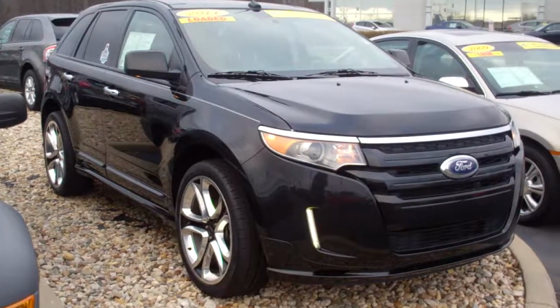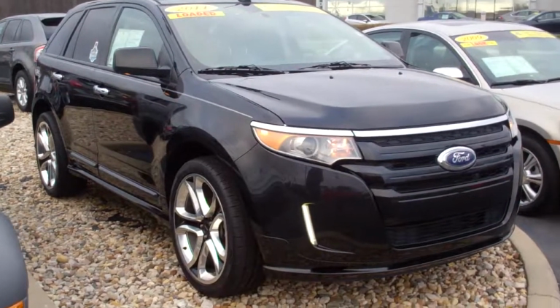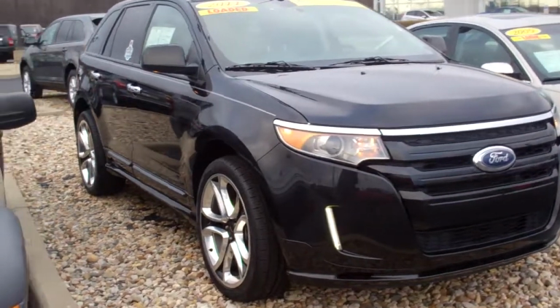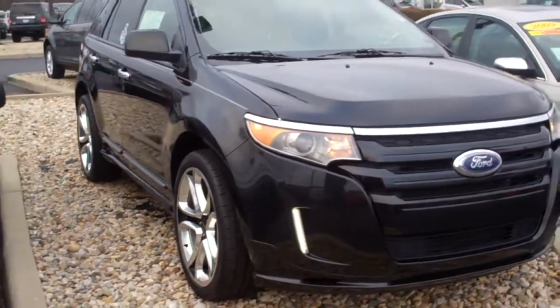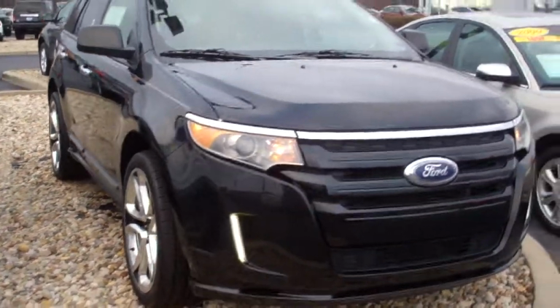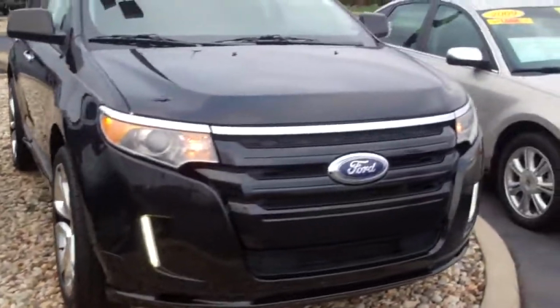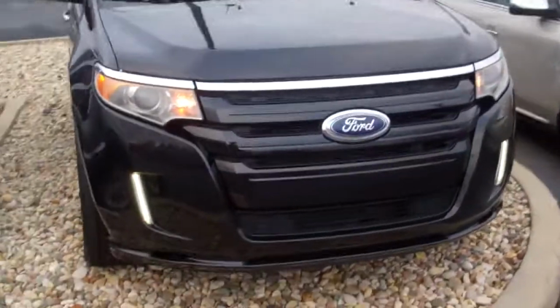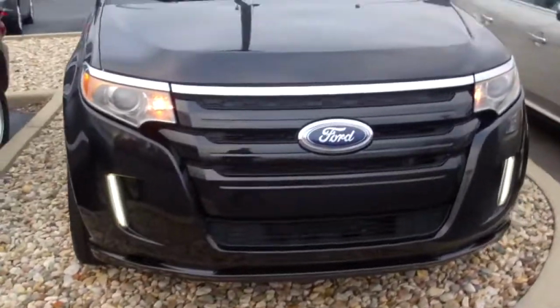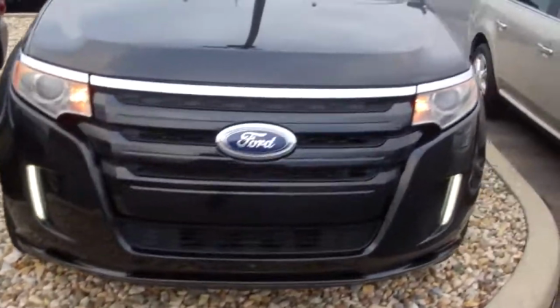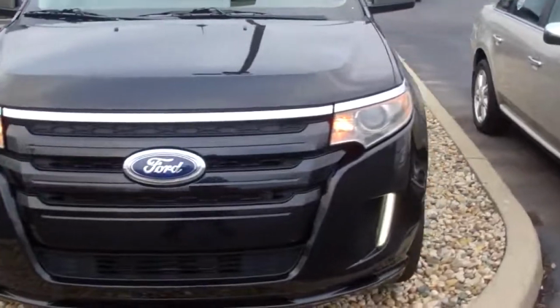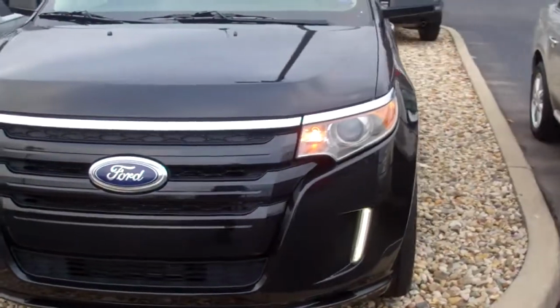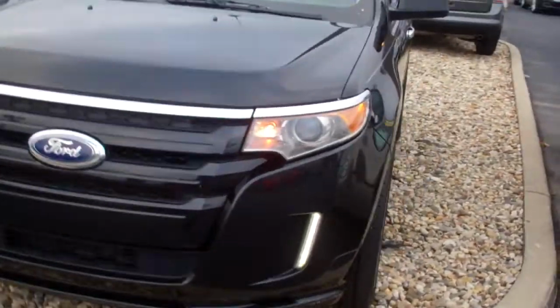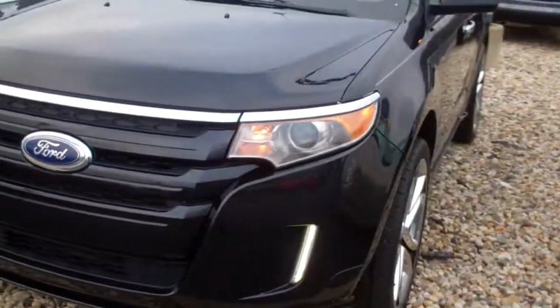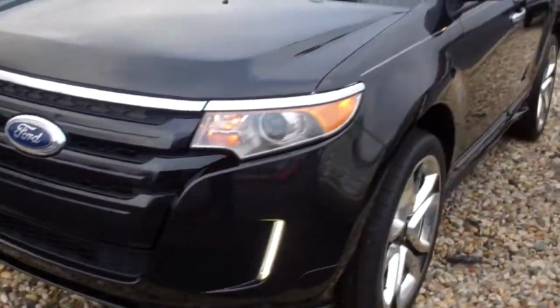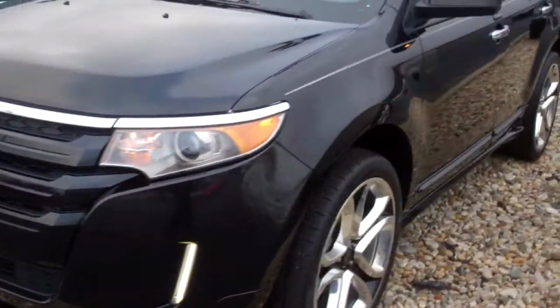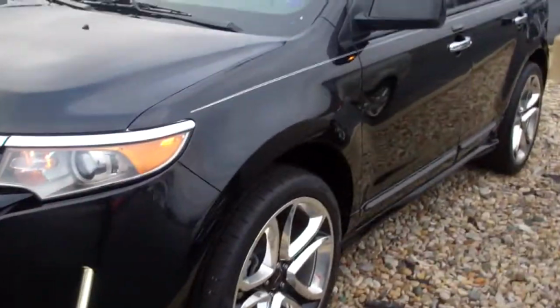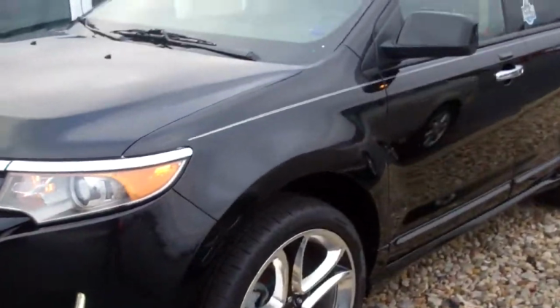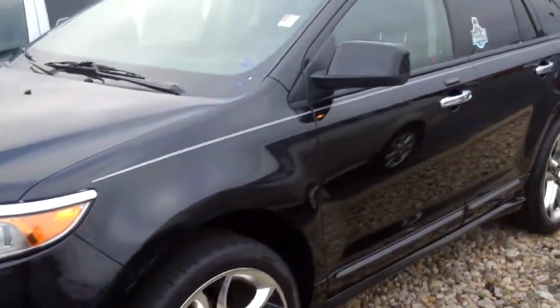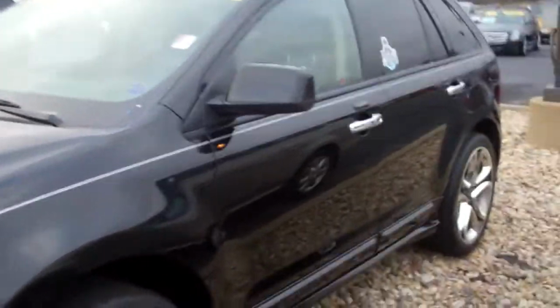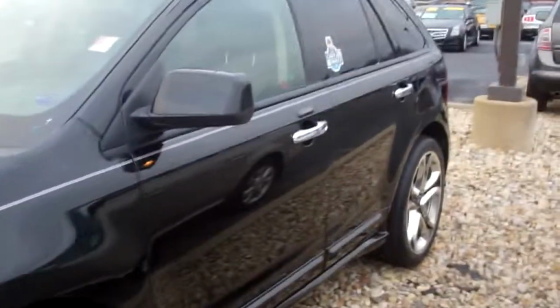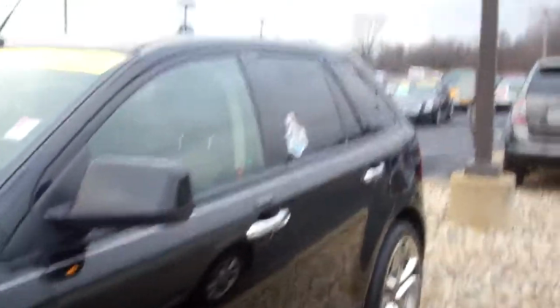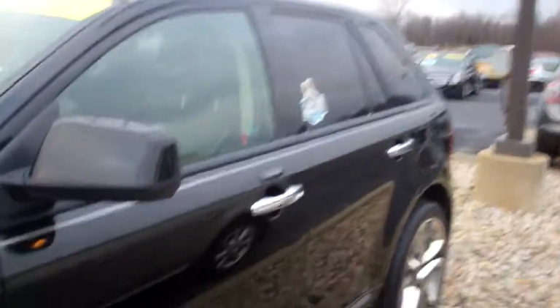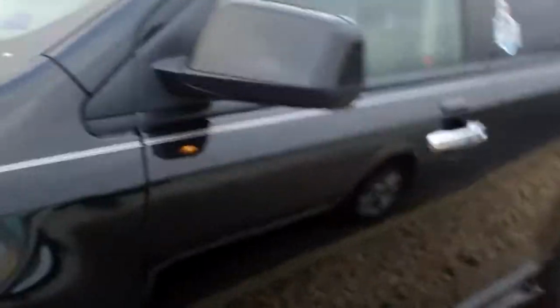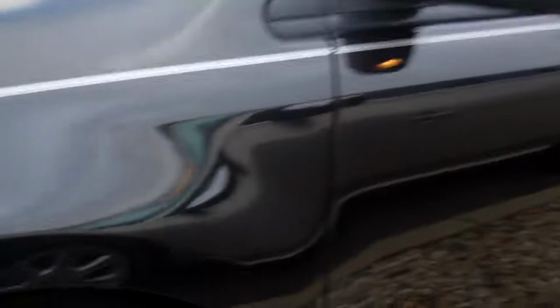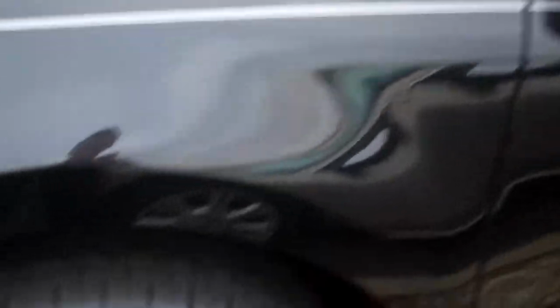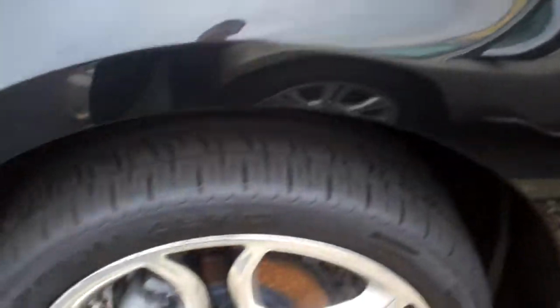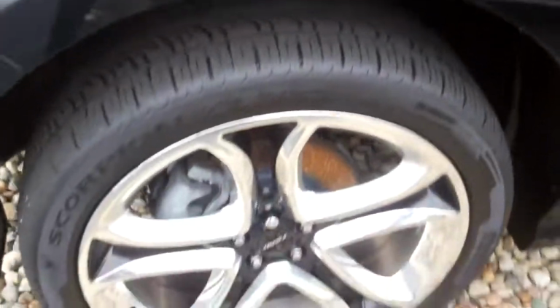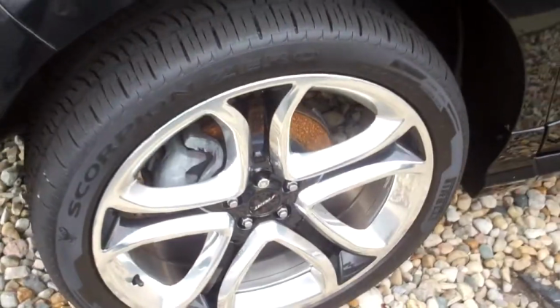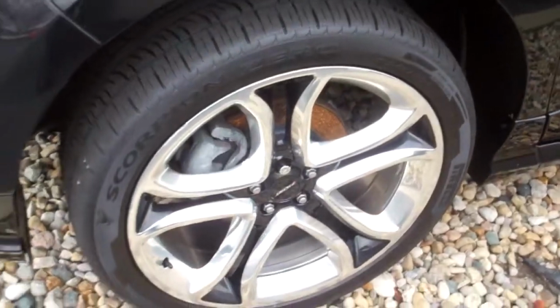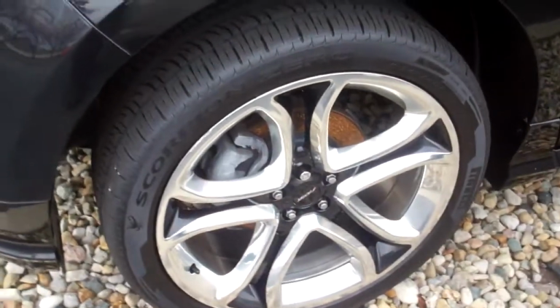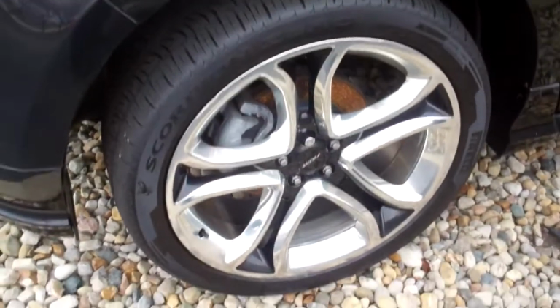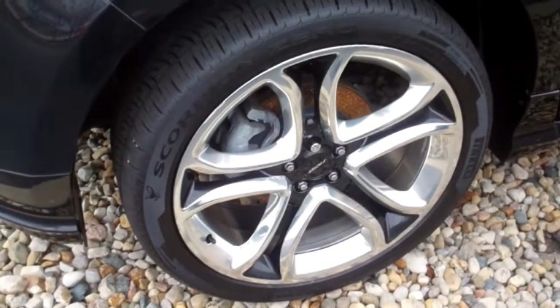Good morning, this is Dustin McAfee from Bill Estes Ford doing a video walk around on behalf of Mike Parham. You inquired about this particular 2011 Edge Sport.